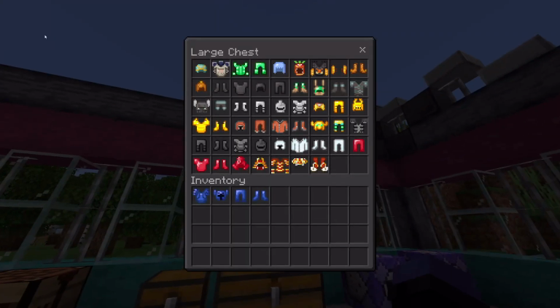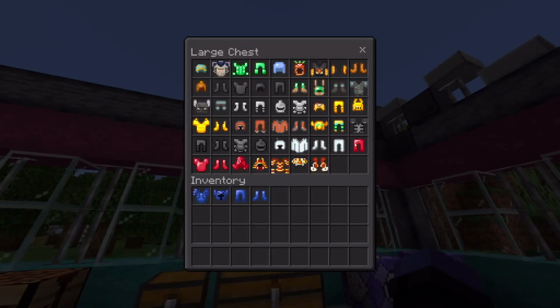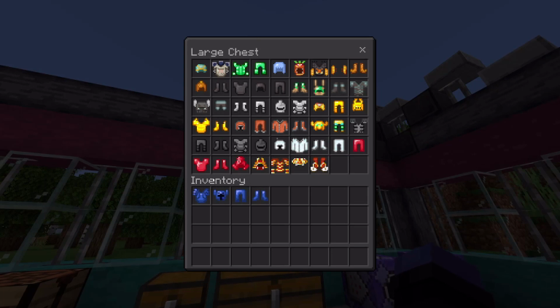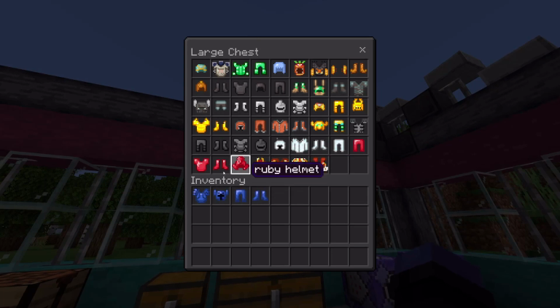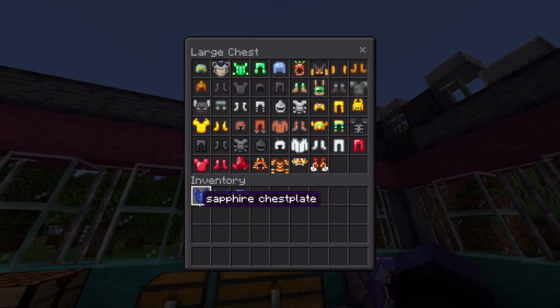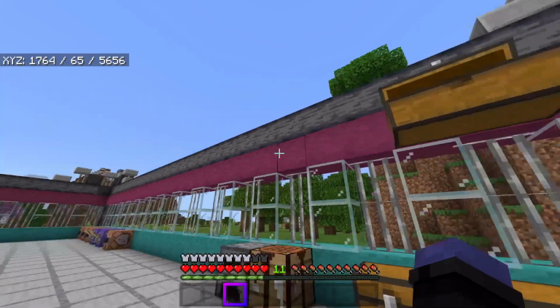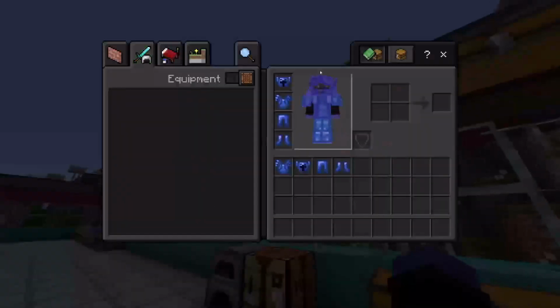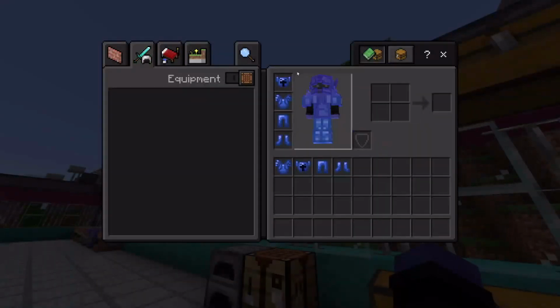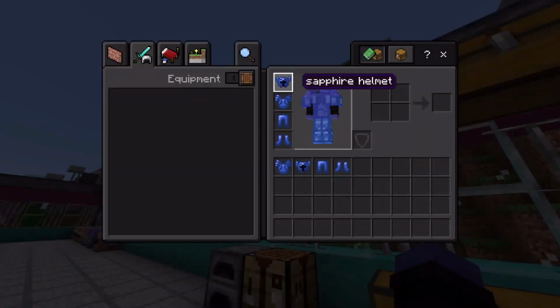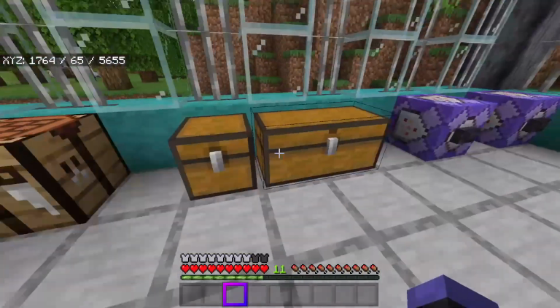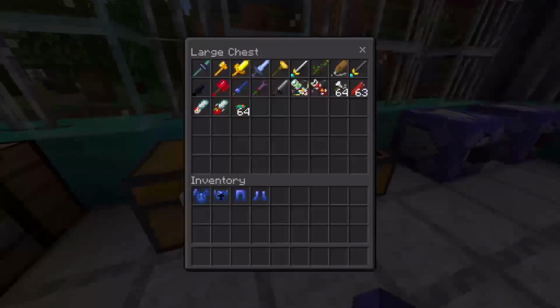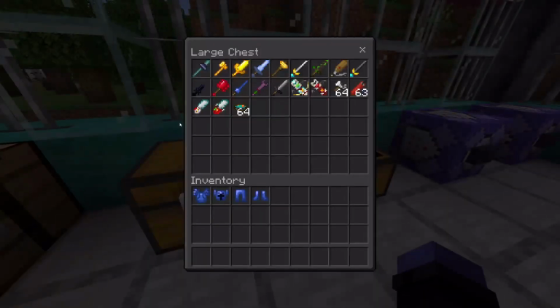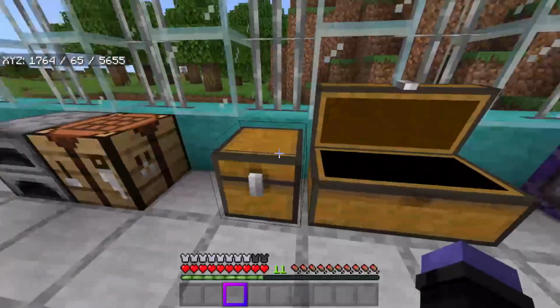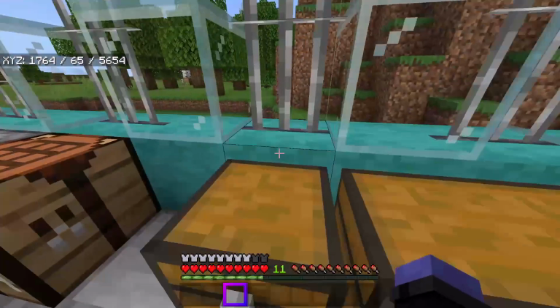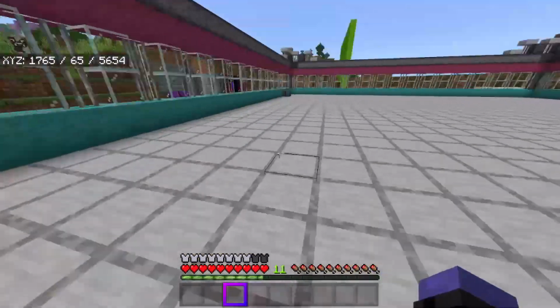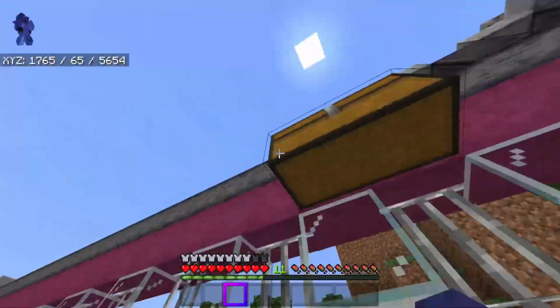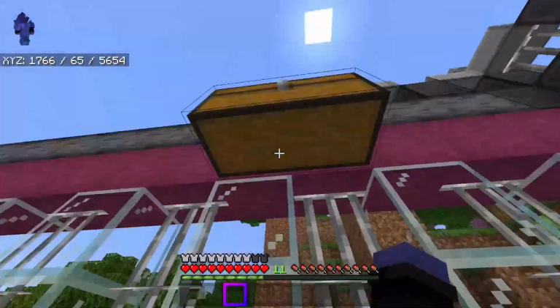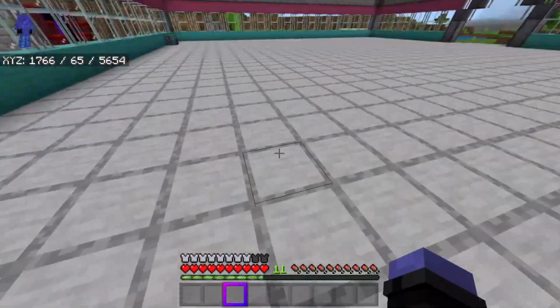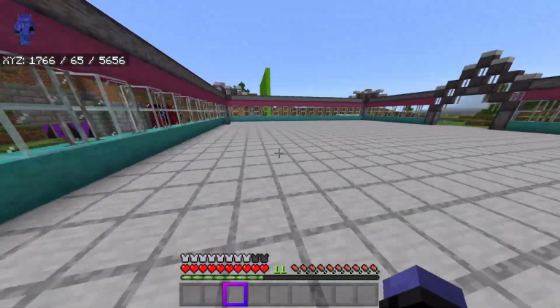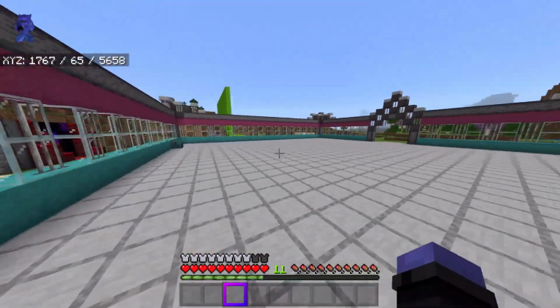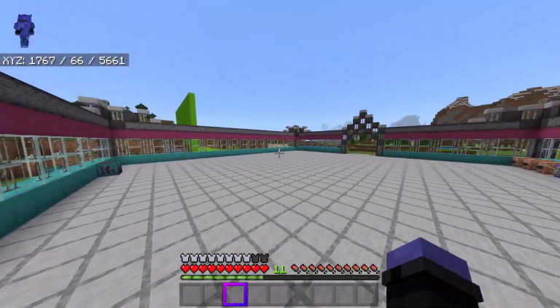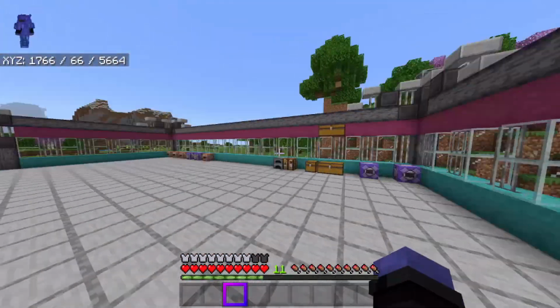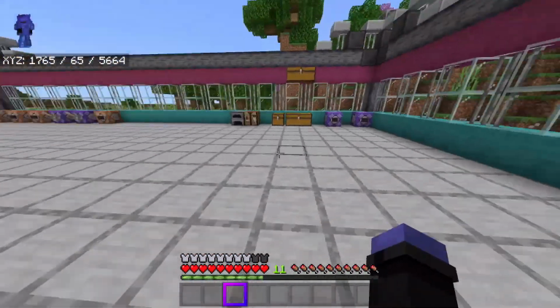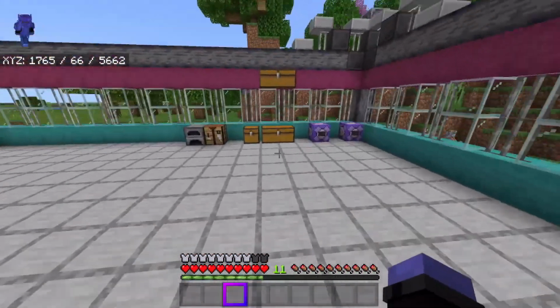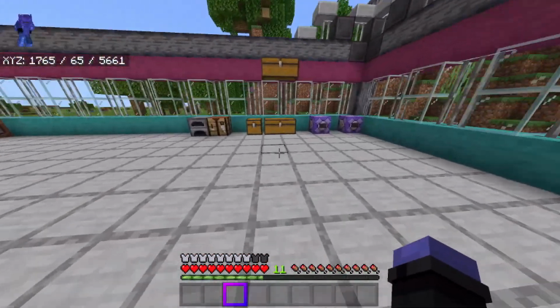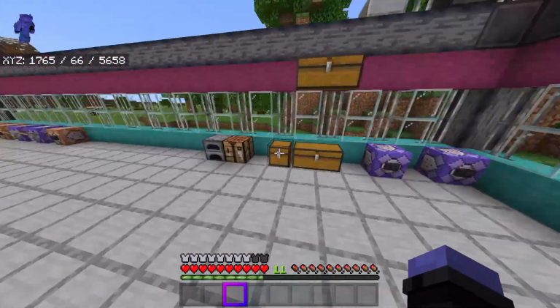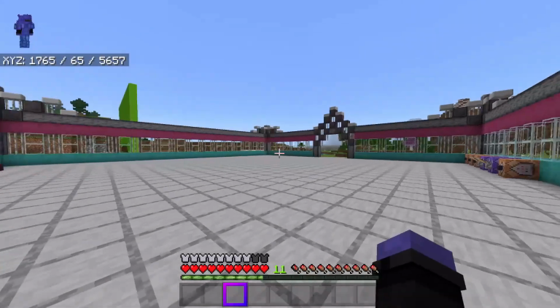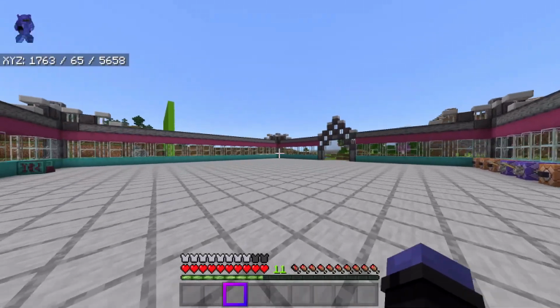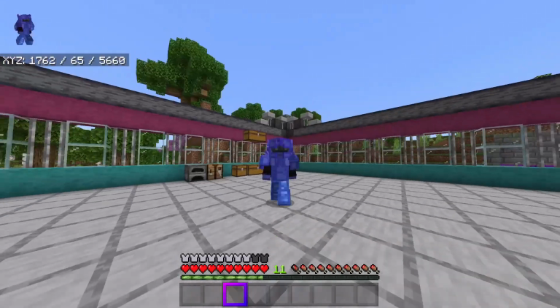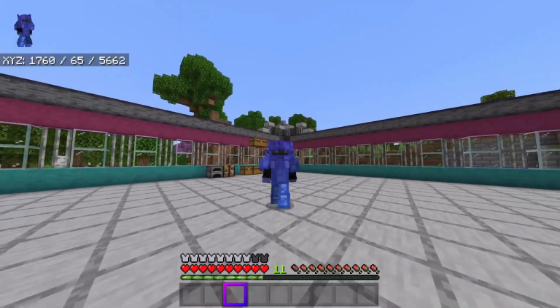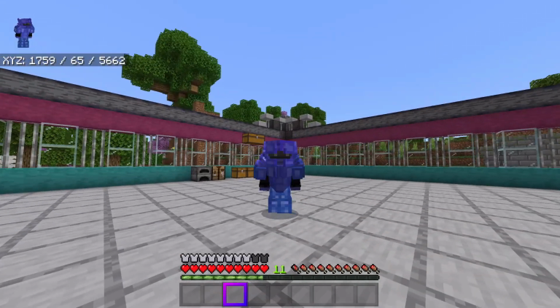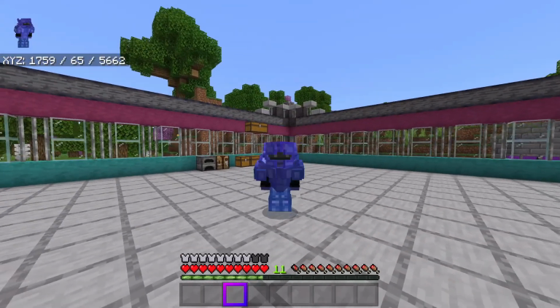All right, let's get right into this. Over here I have a couple of chests — I have the armor in the top chest as well as the sapphire armor in my inventory, which is also what I'm wearing. I have the weapons in the bottom chest, and we're going to be using these armors and weapons to fight off some waves of husks and pillagers.